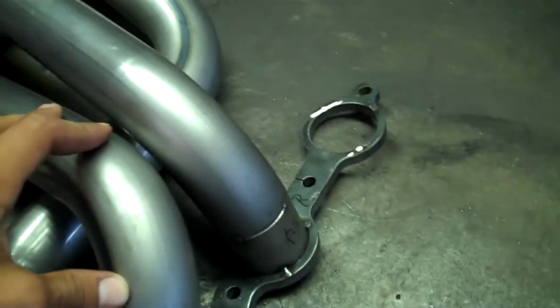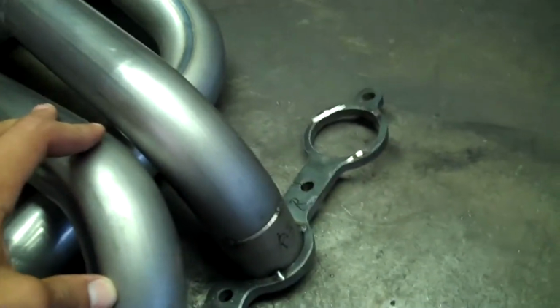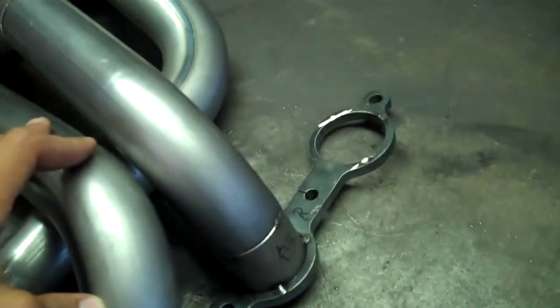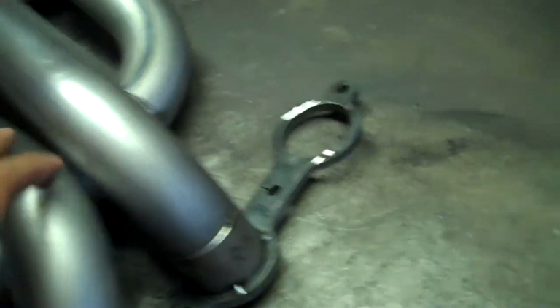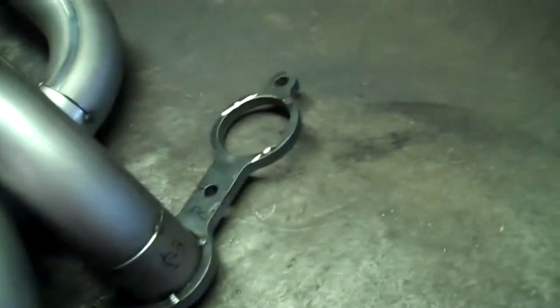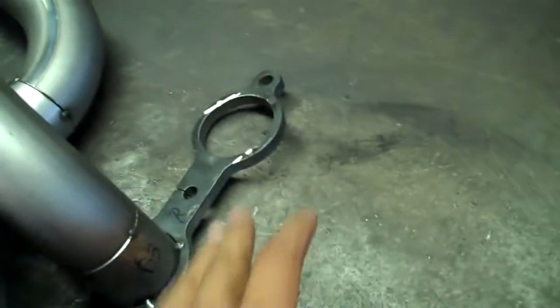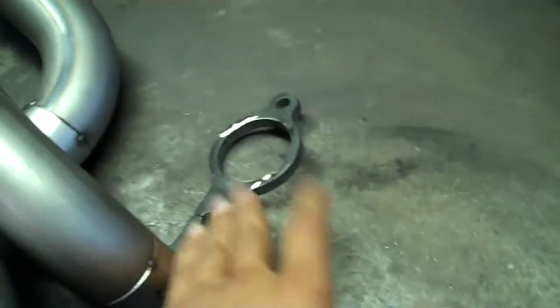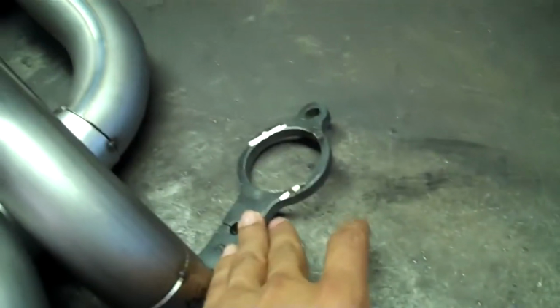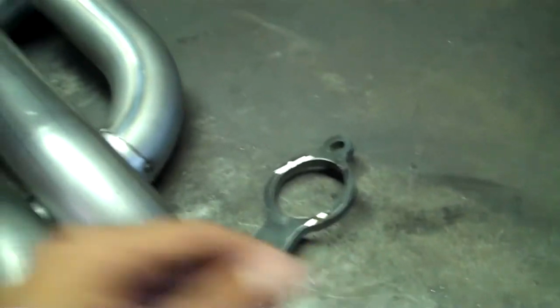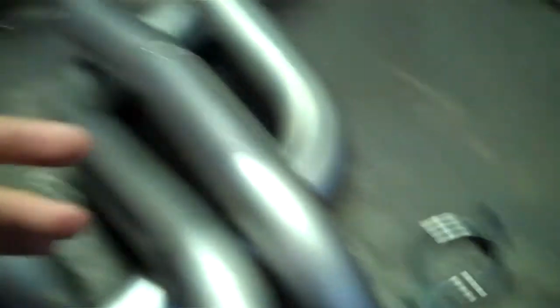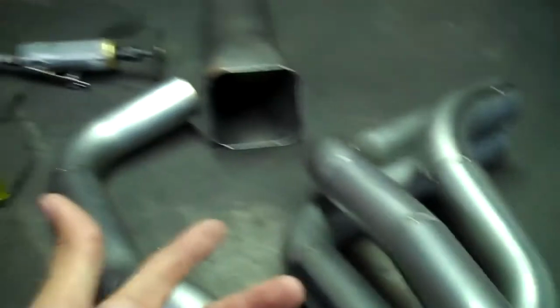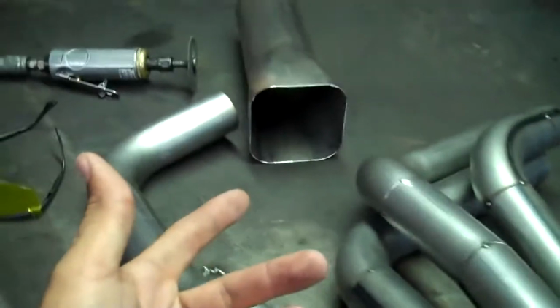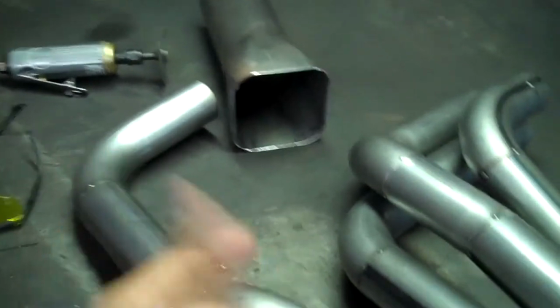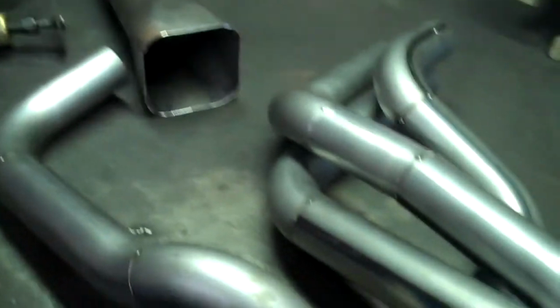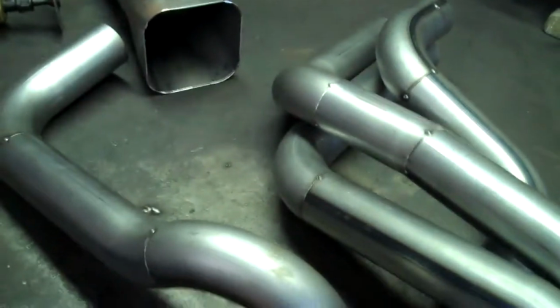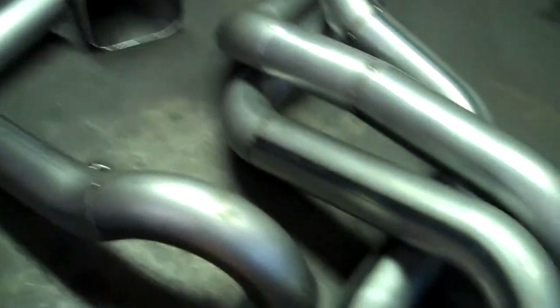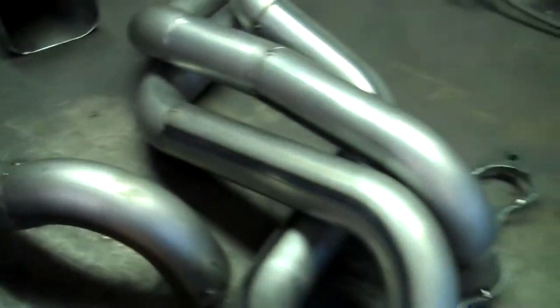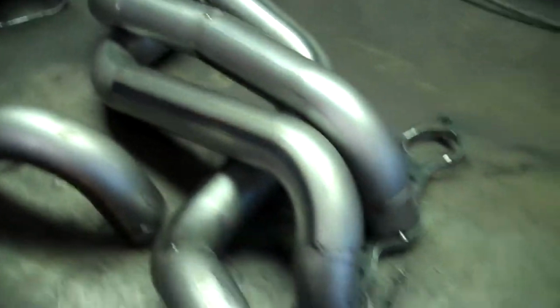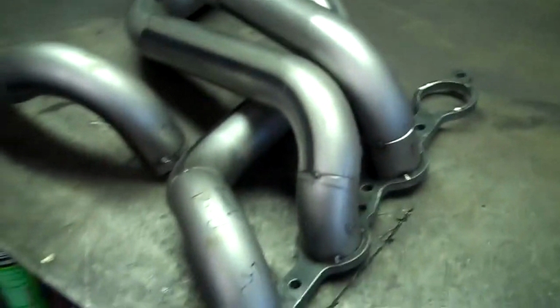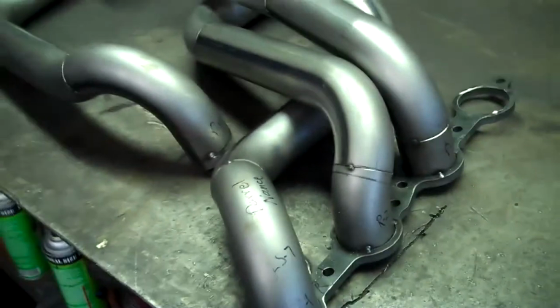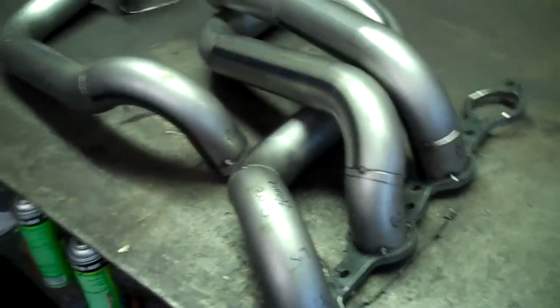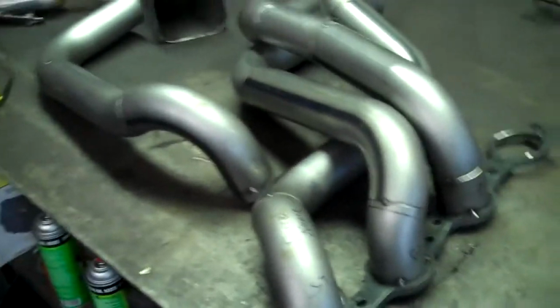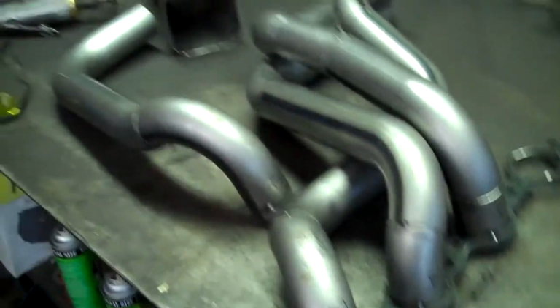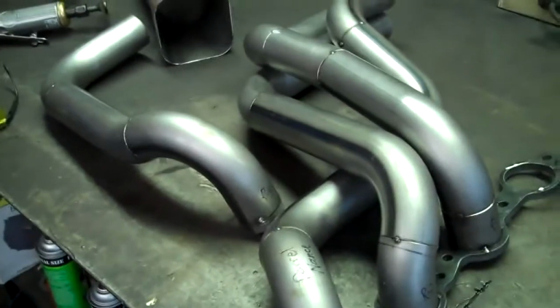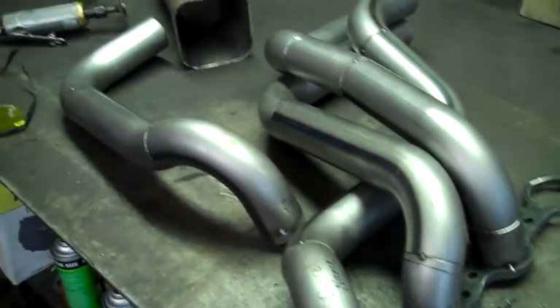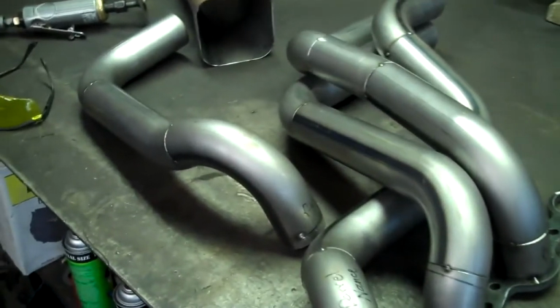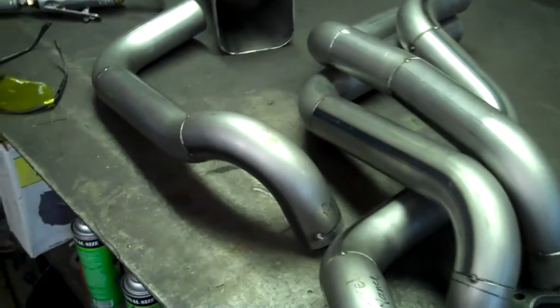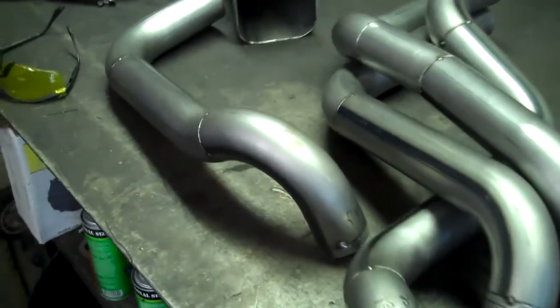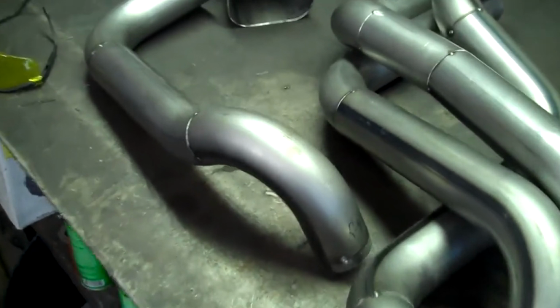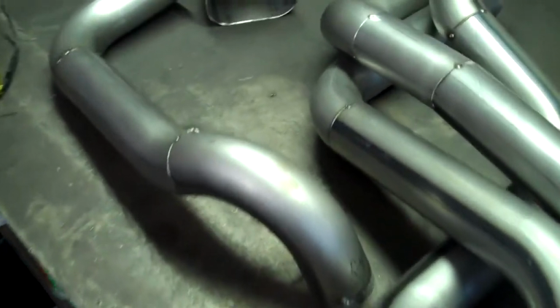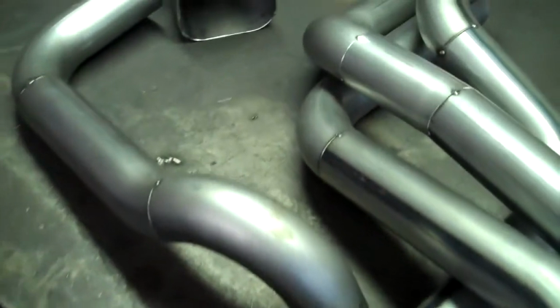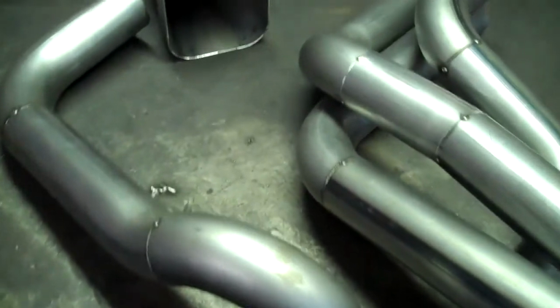Then the last welds will be to the header flange and the header collector. I'll be working on this throughout the day as I can and should come out pretty good once it's all done.